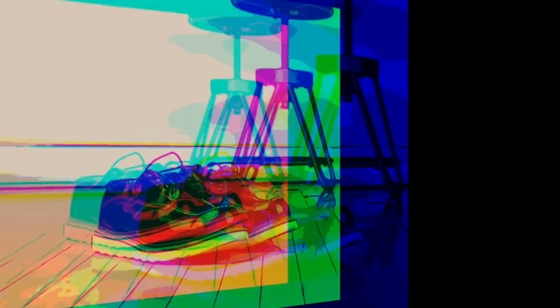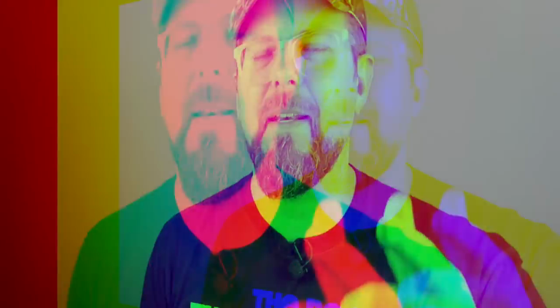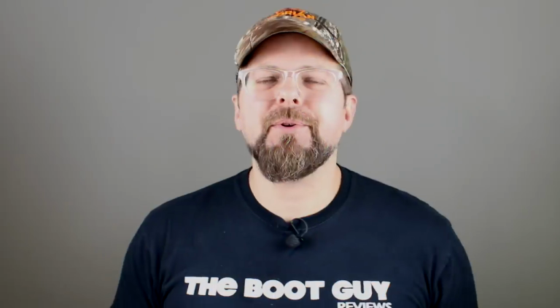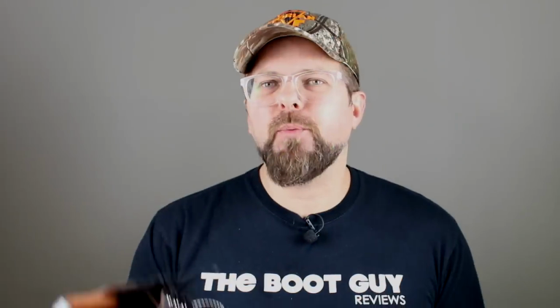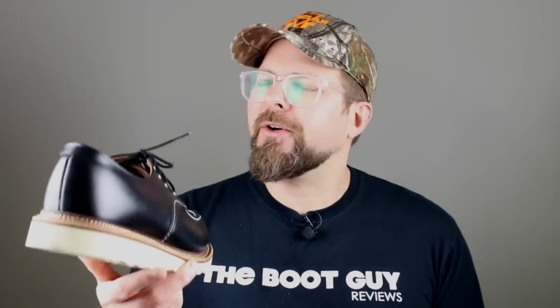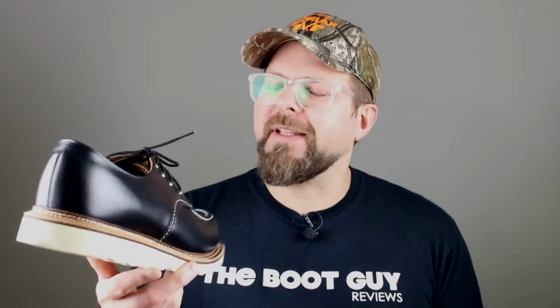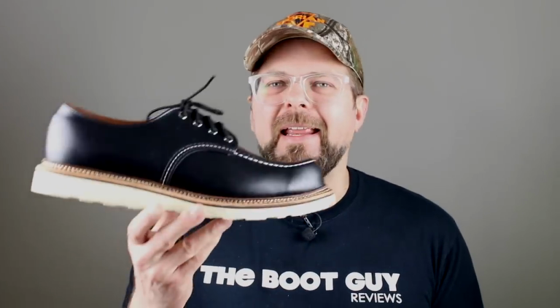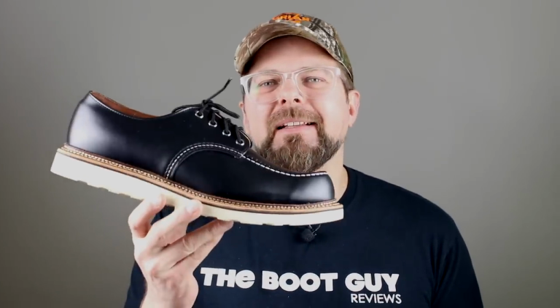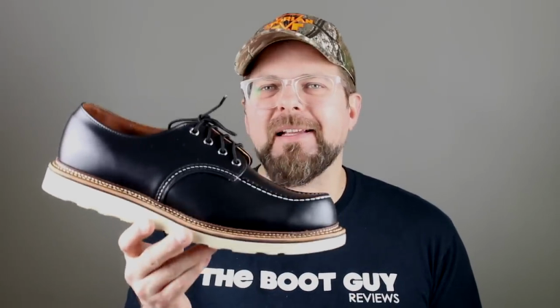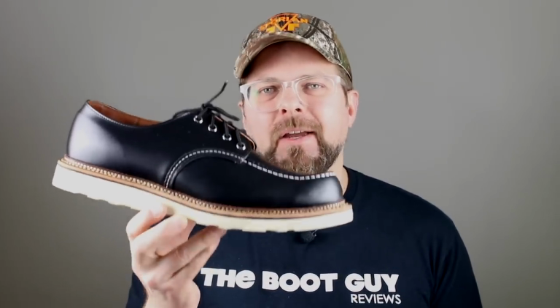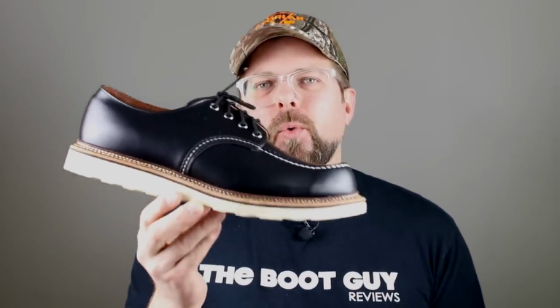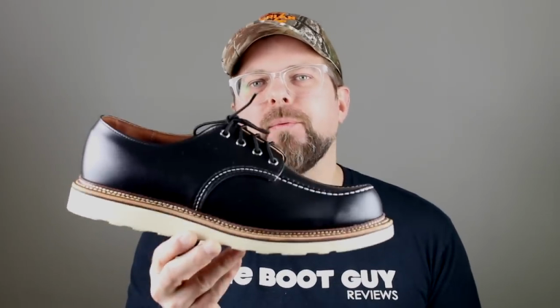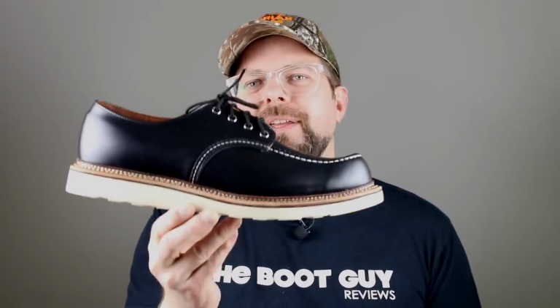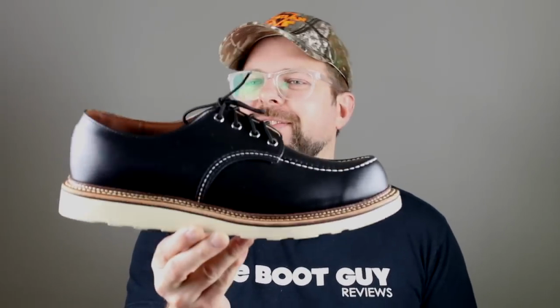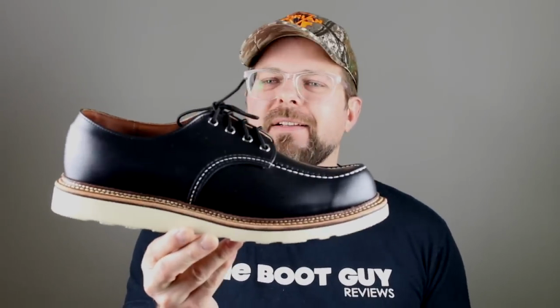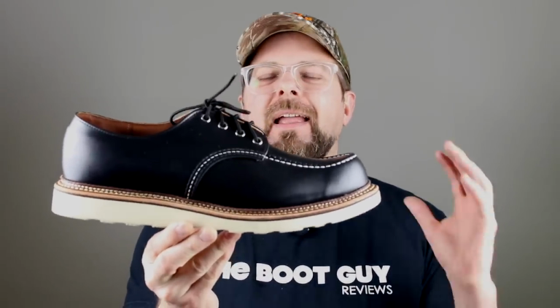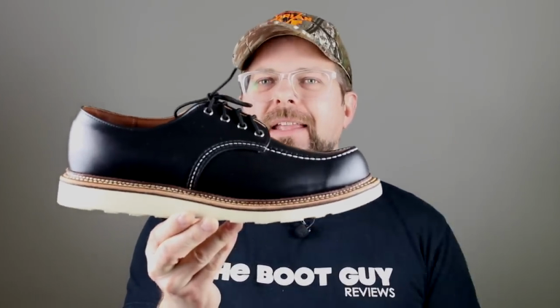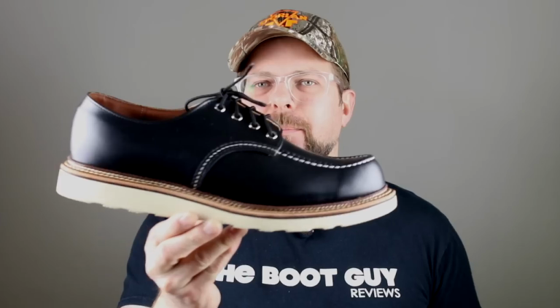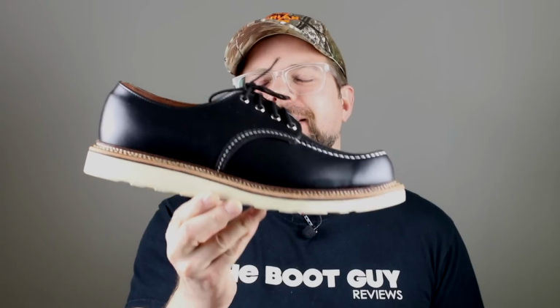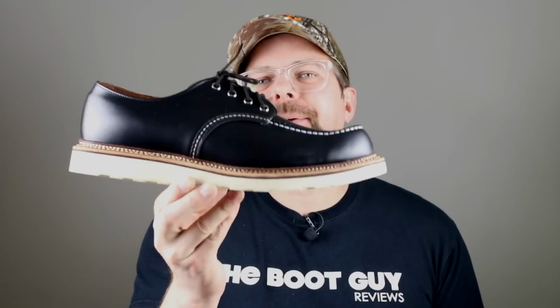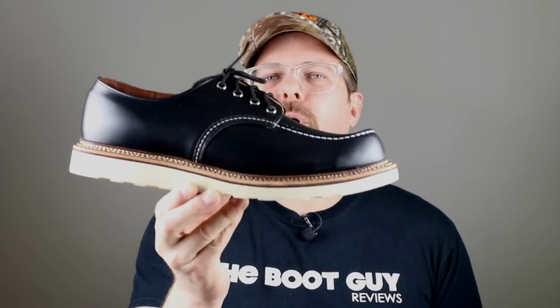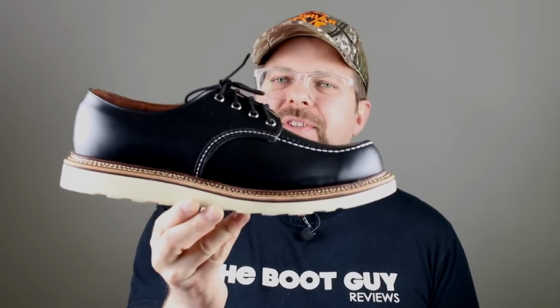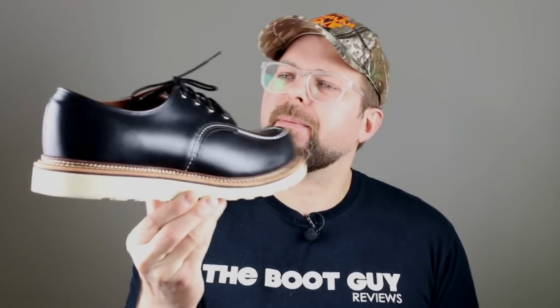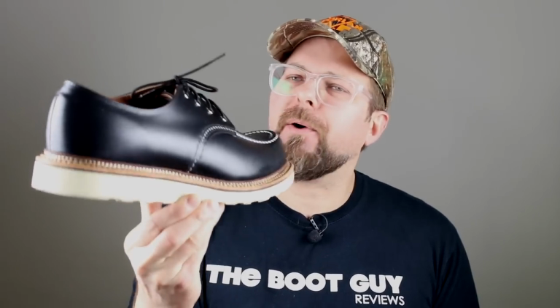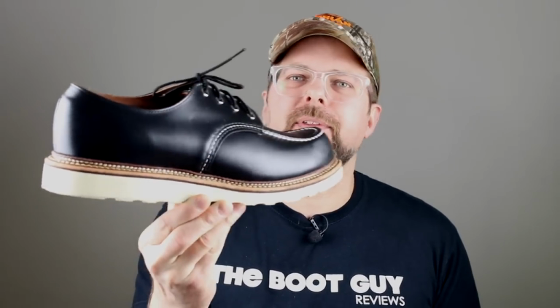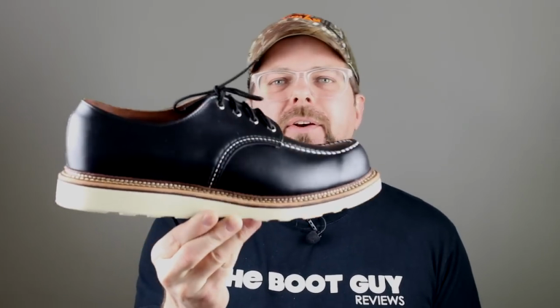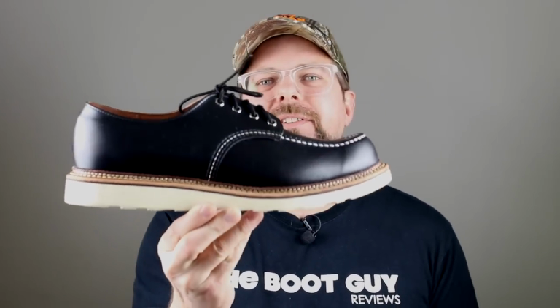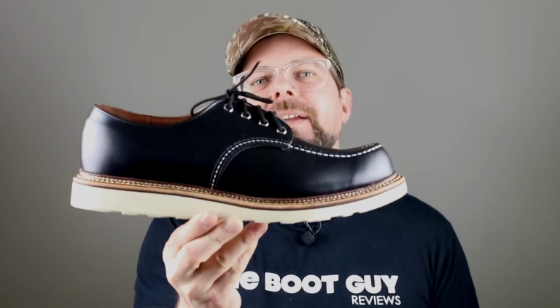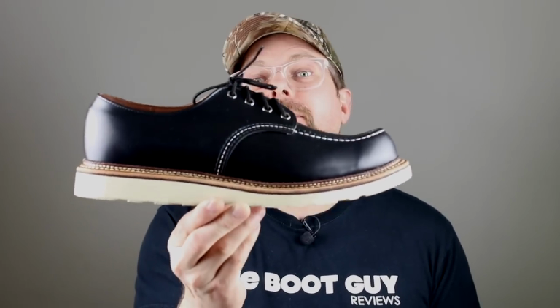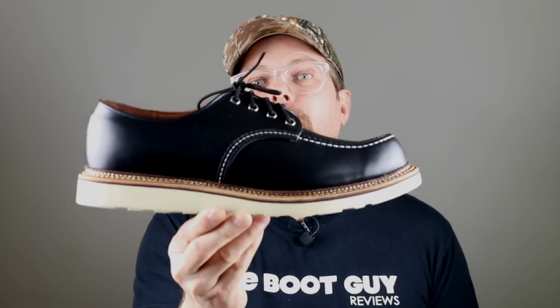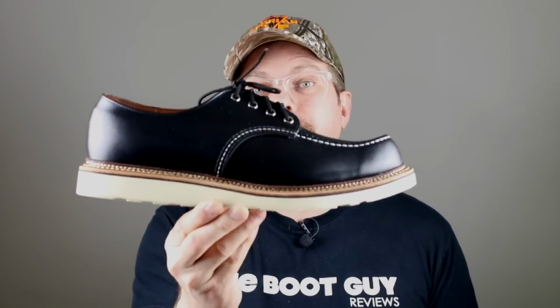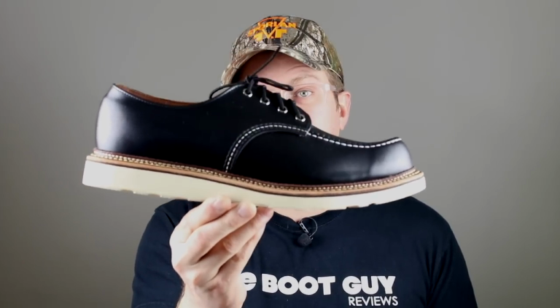Today on The Boot Guy, we are looking at a classic Red Wing style number 8106, part of the heritage line from Red Wing boots.